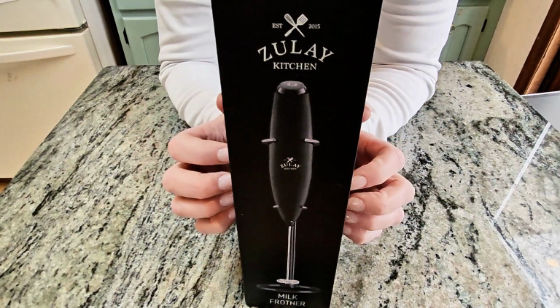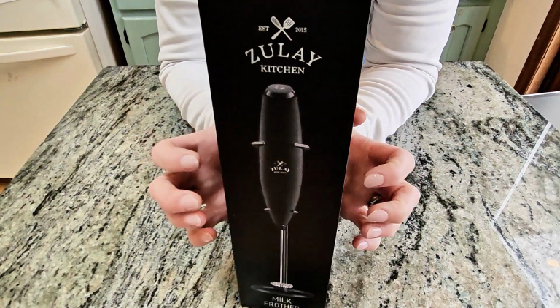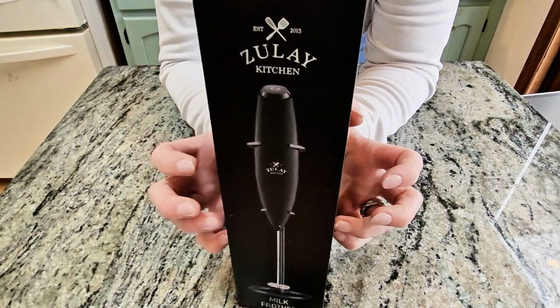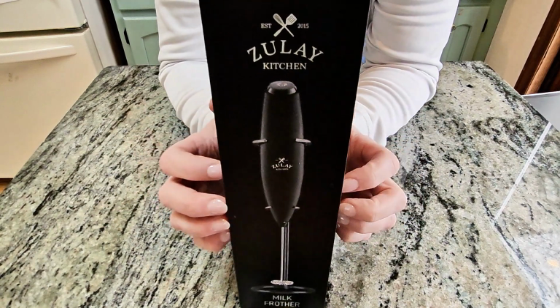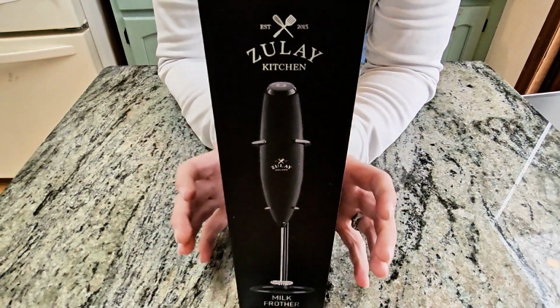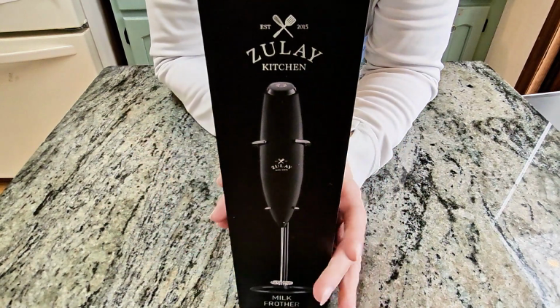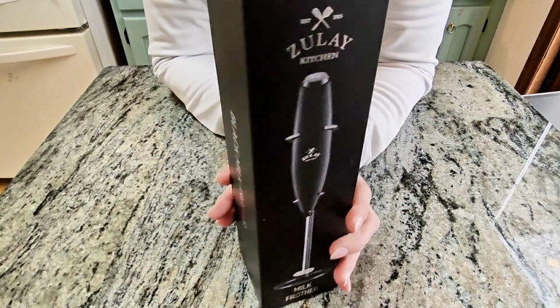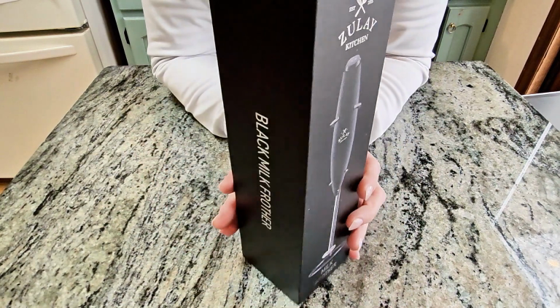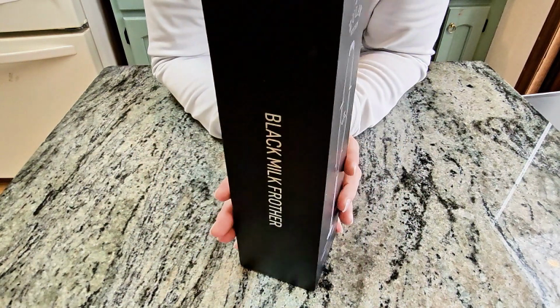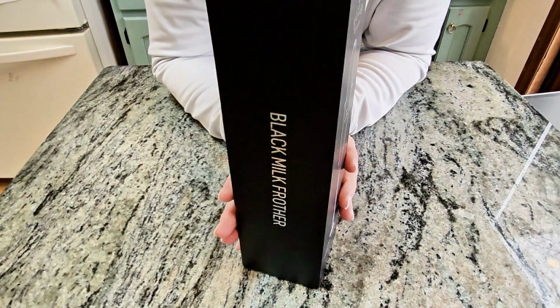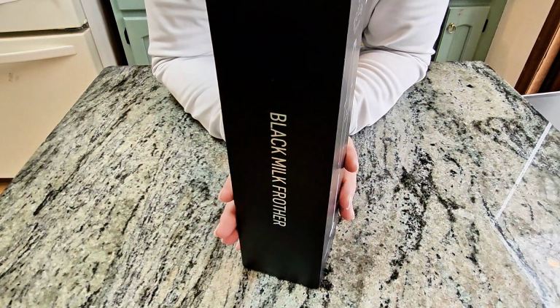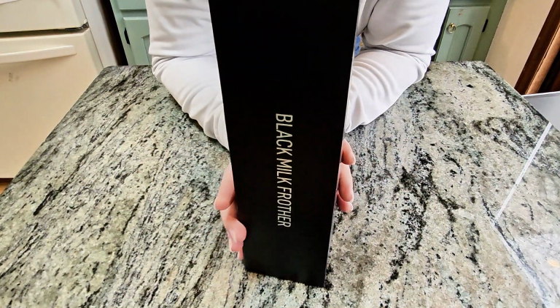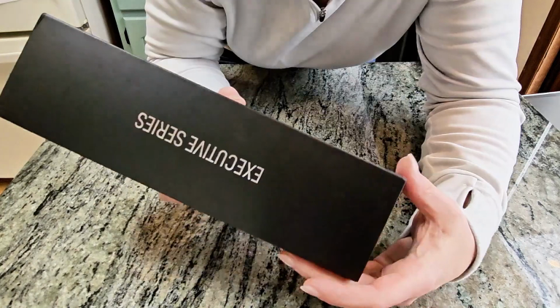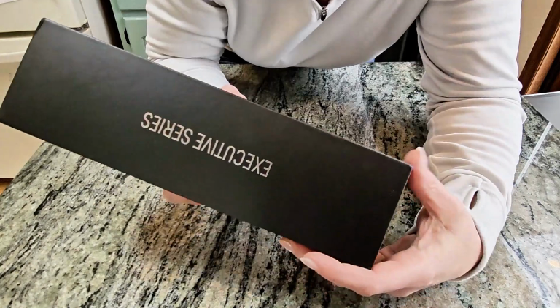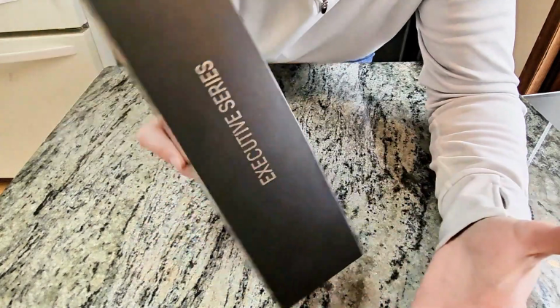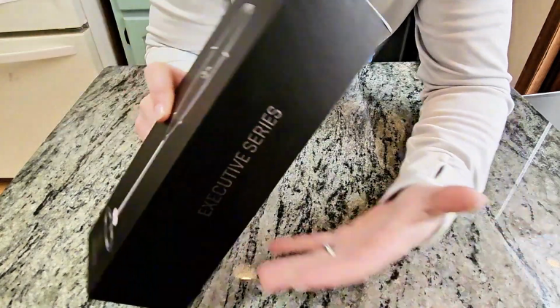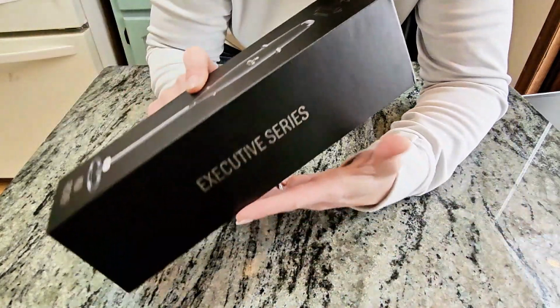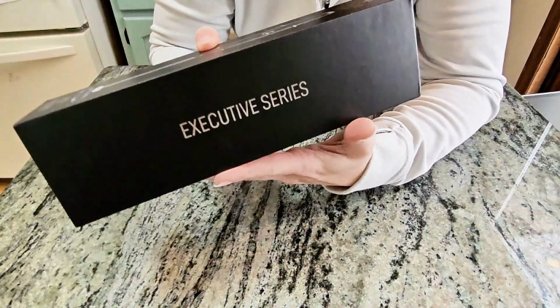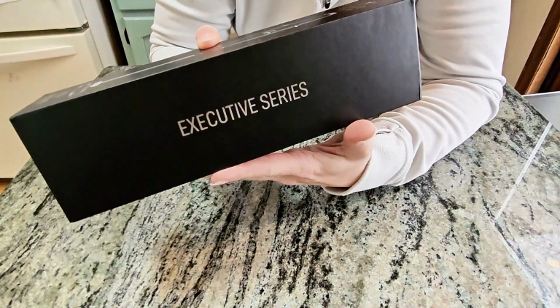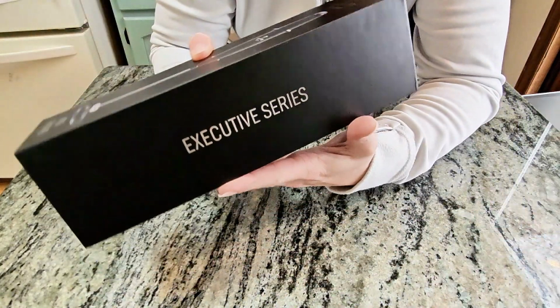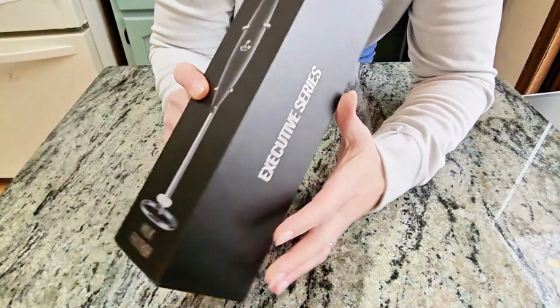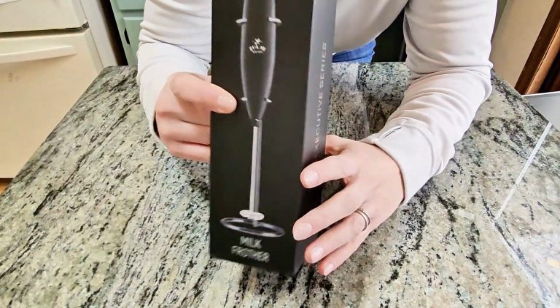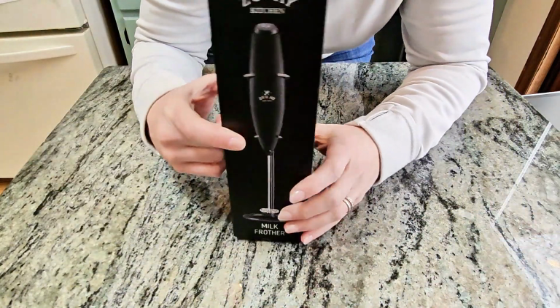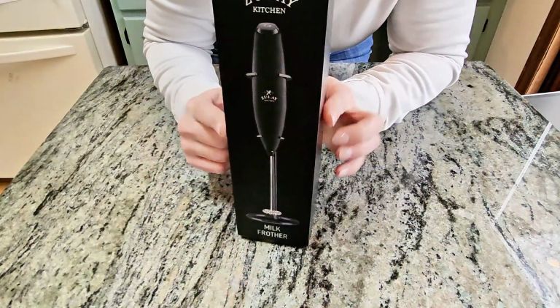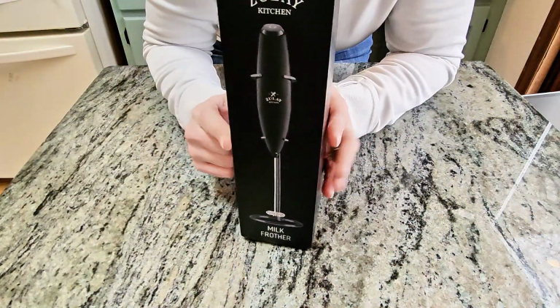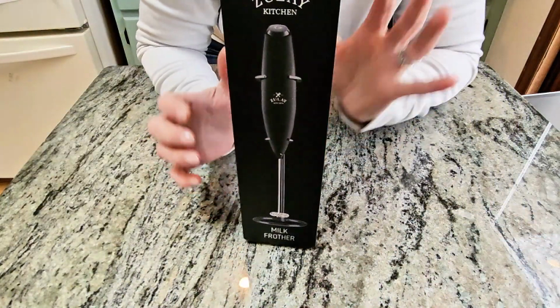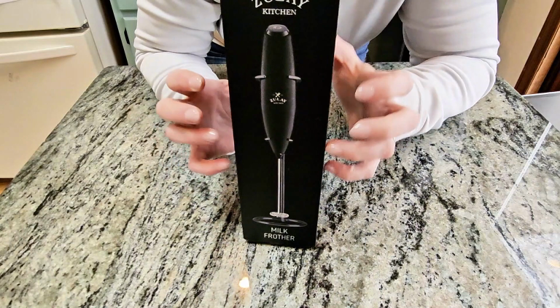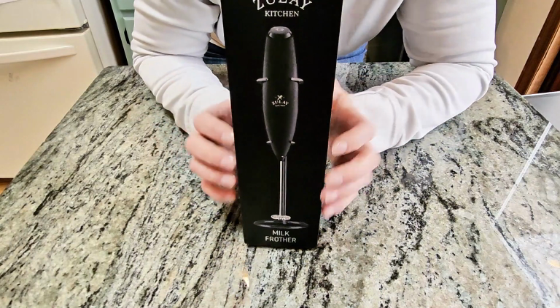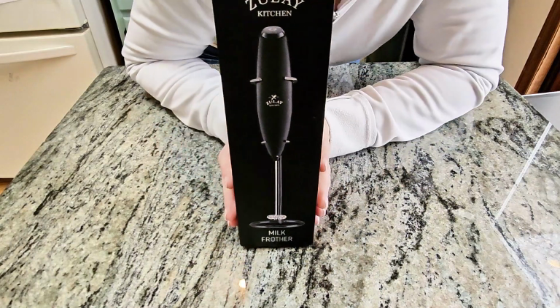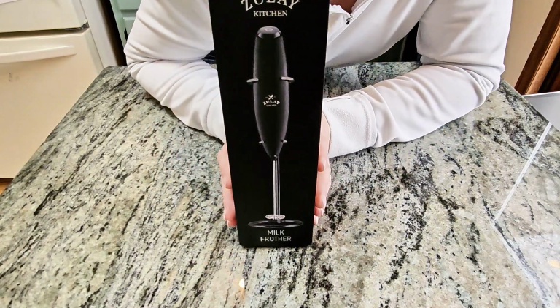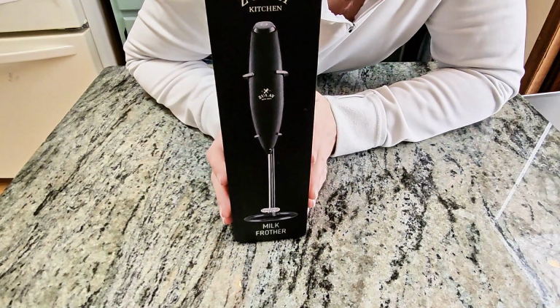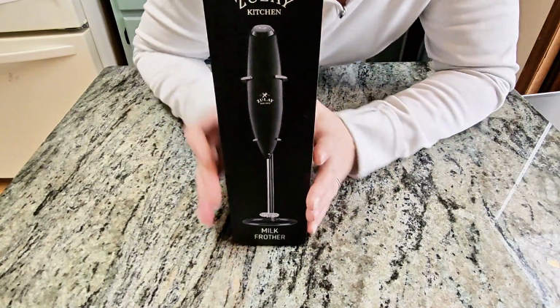Do you ever wonder what an executive series frother looks like? Me neither, but here's one from Zoulet, and I'm going to show it to you because this actually is really nice.